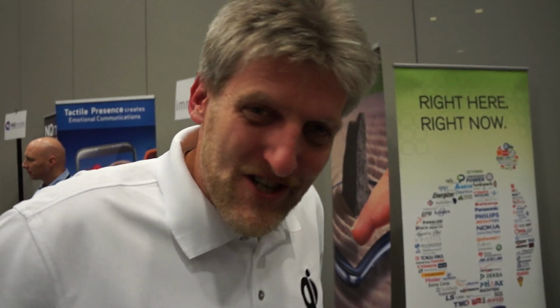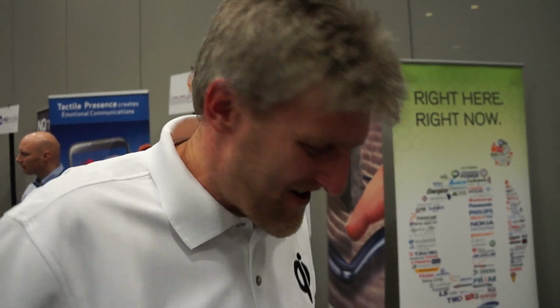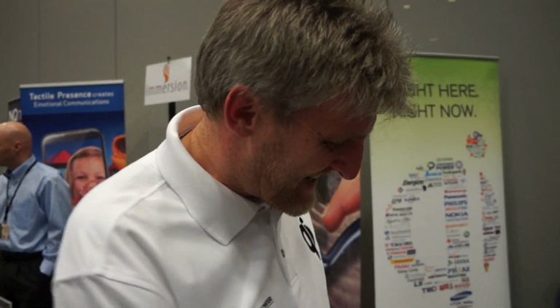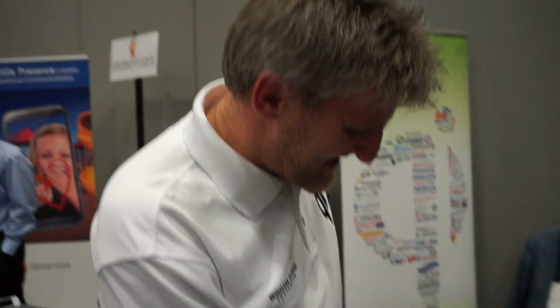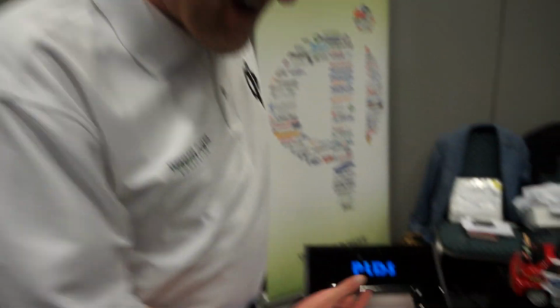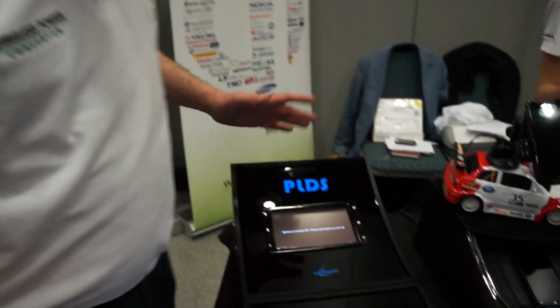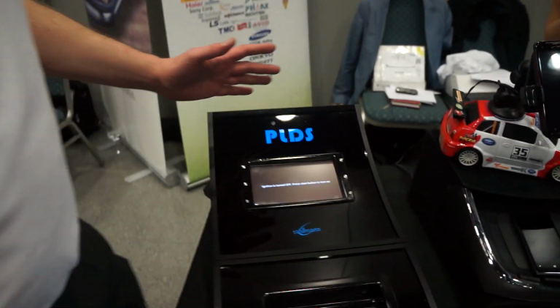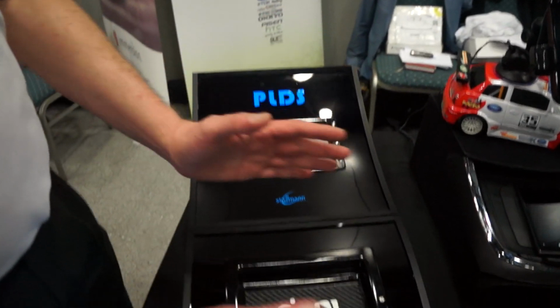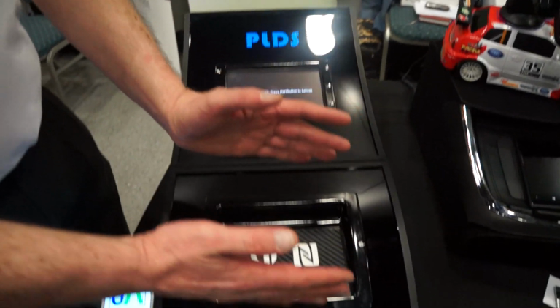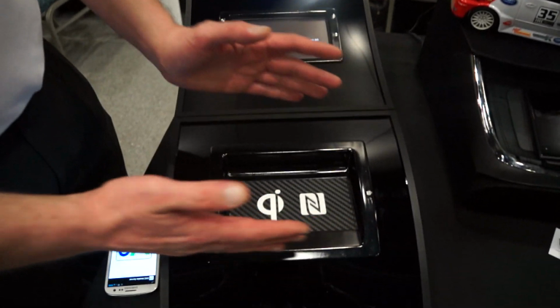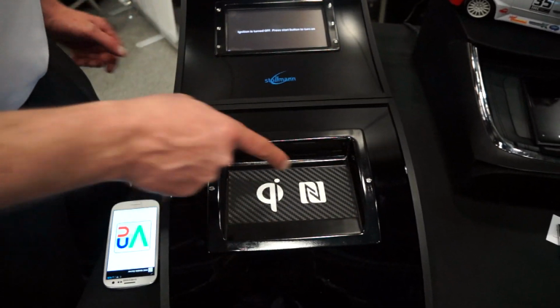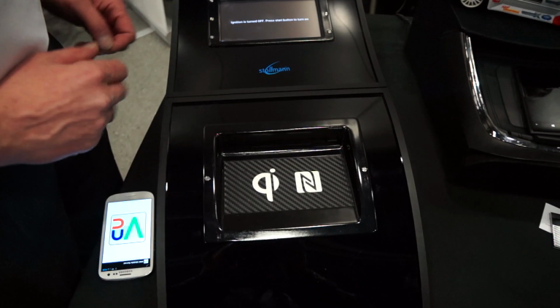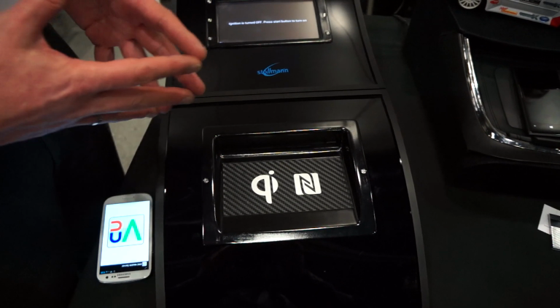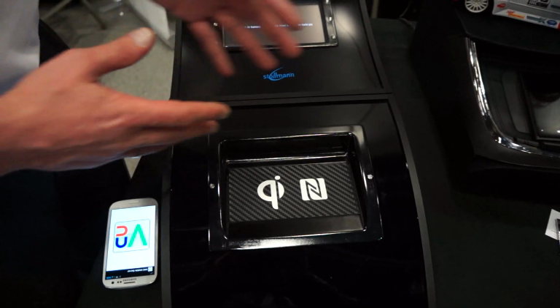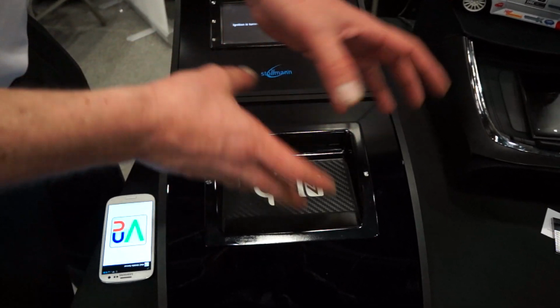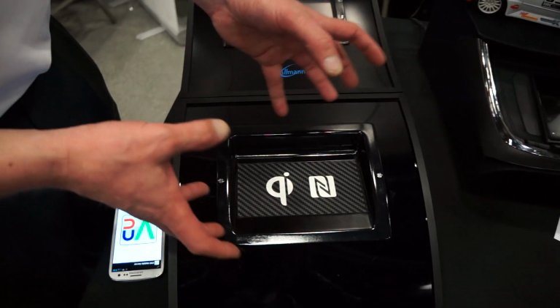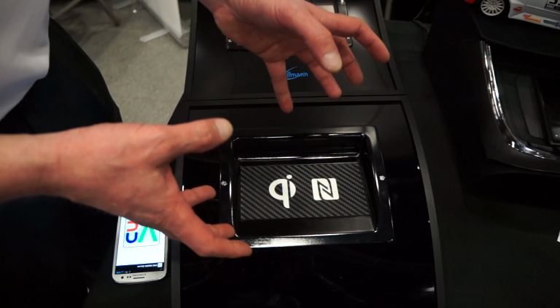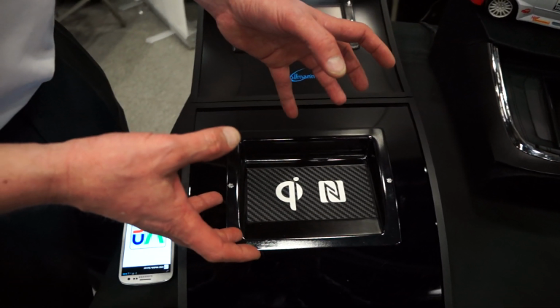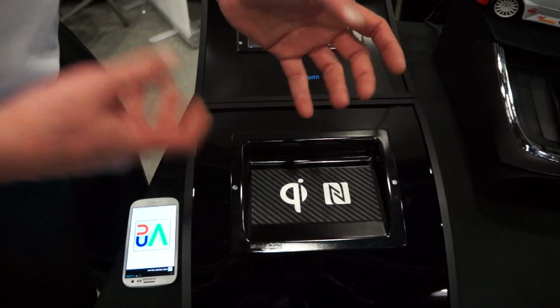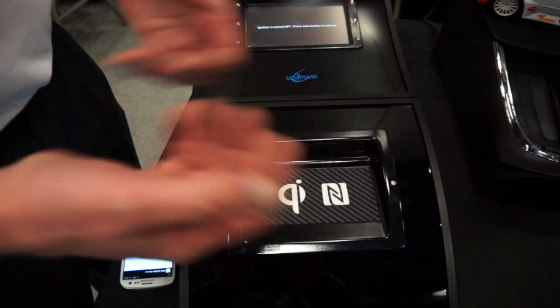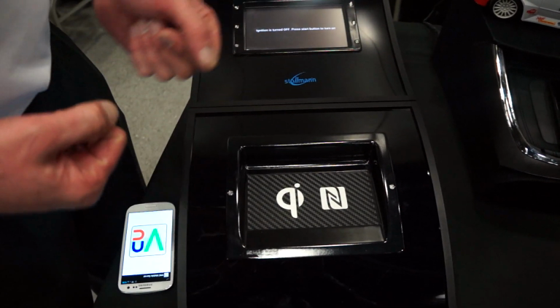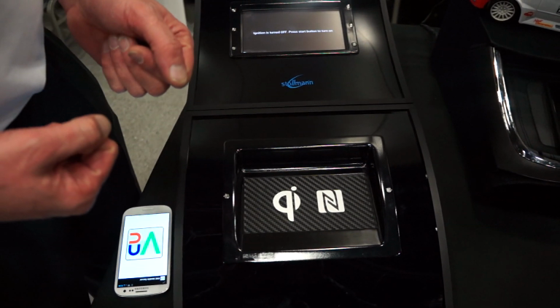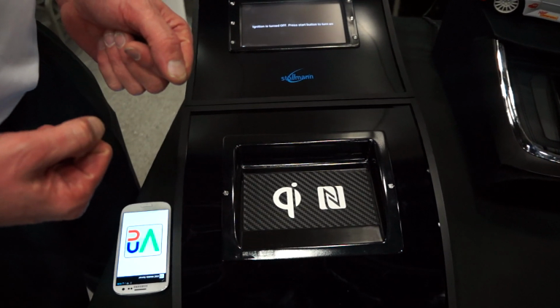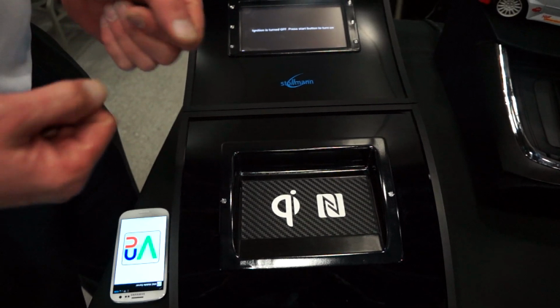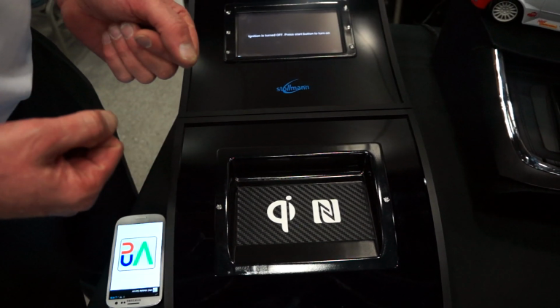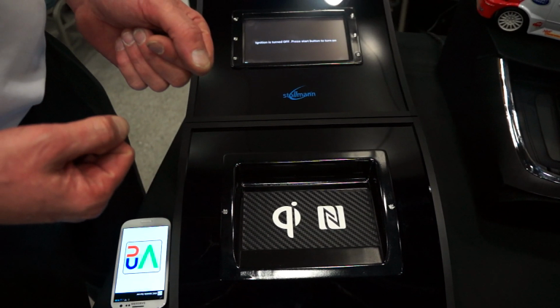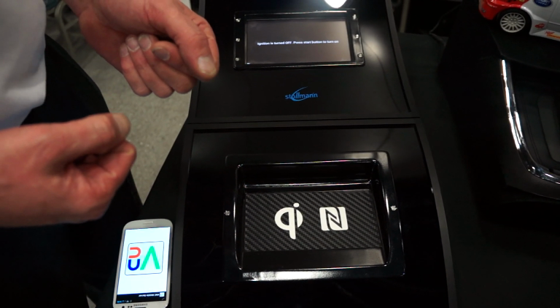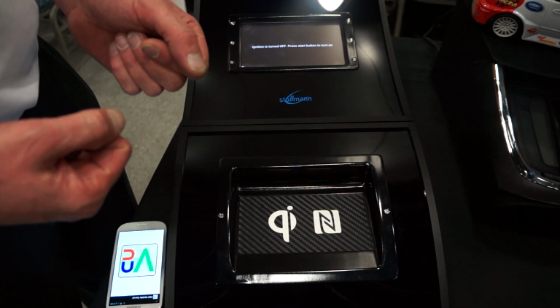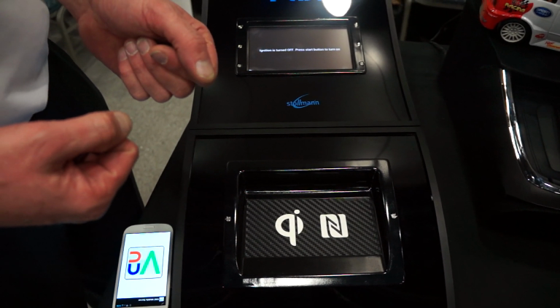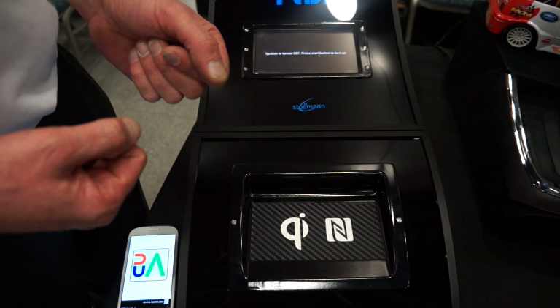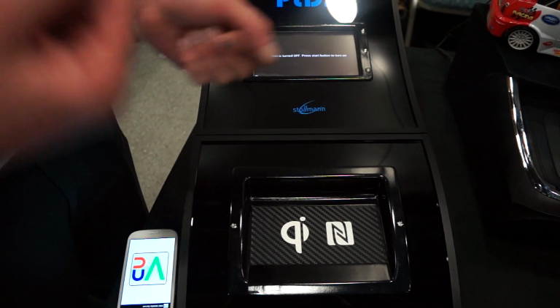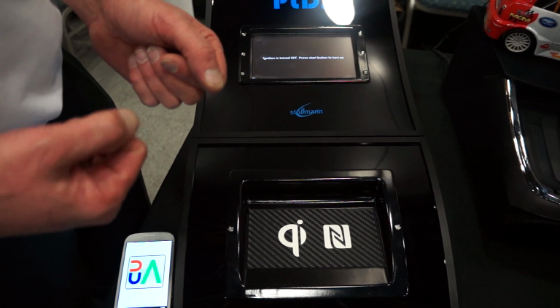Hello, everybody. What we have here is a prototype with wireless charging and NFC inside, but if needed also antenna coupling so that you have better reception inside the car. We also have a software stack from RealVNC inside, including MirrorLink.